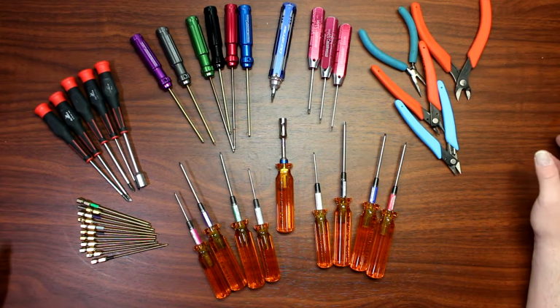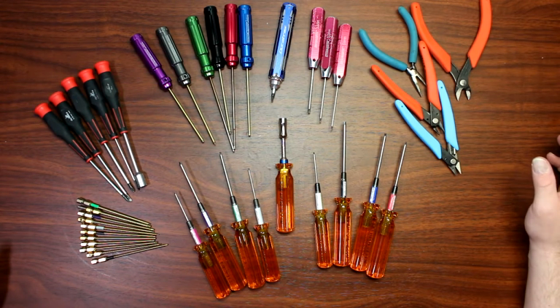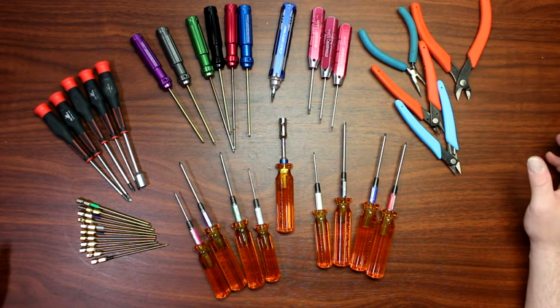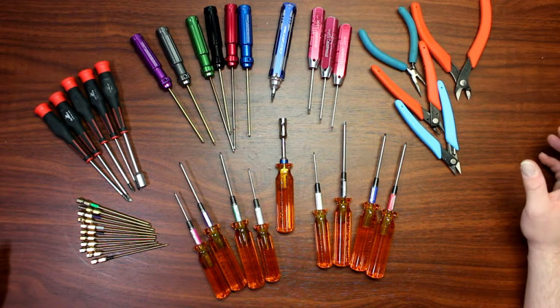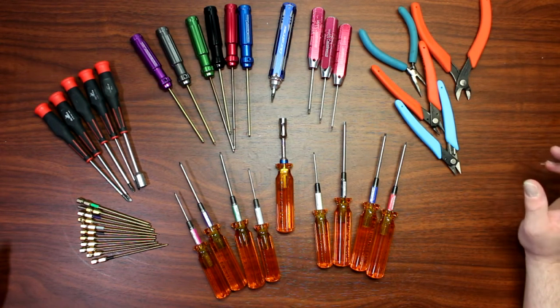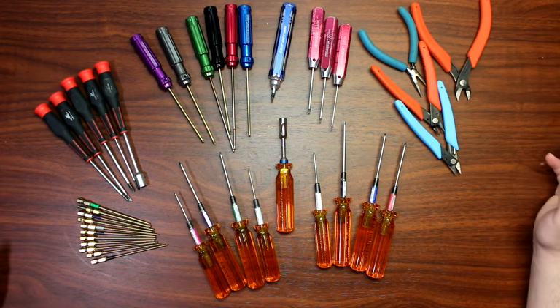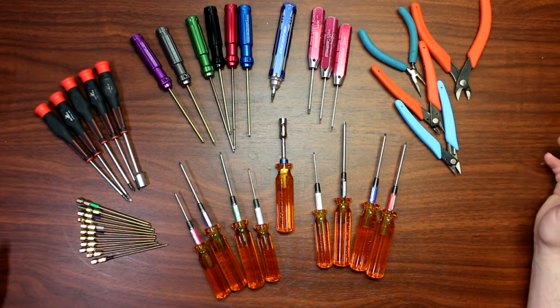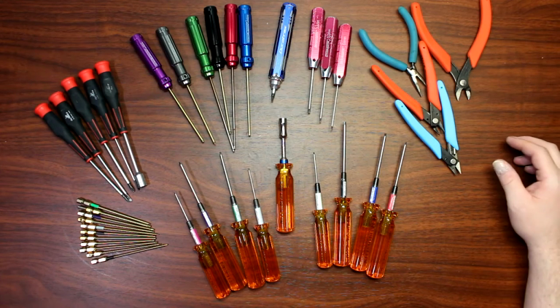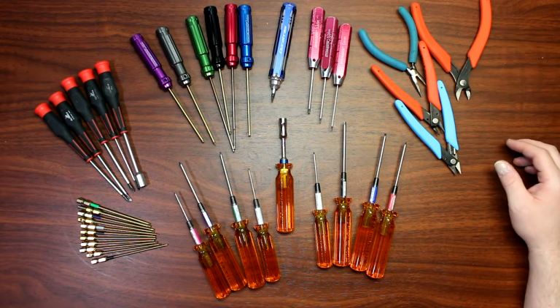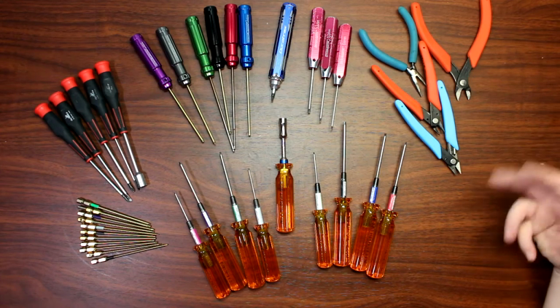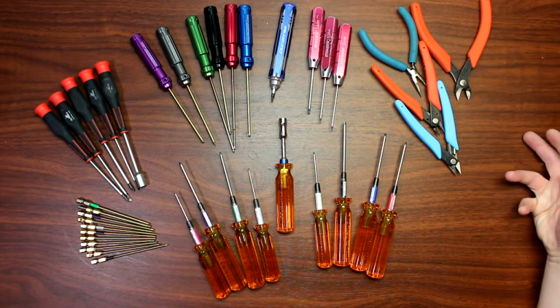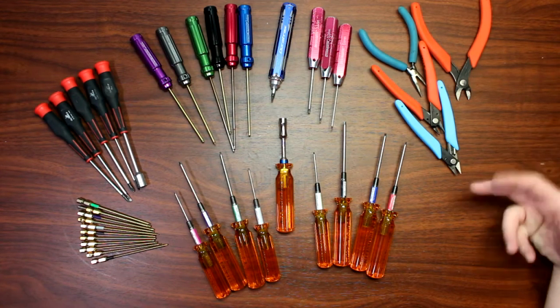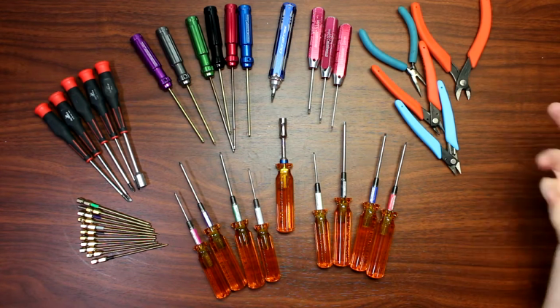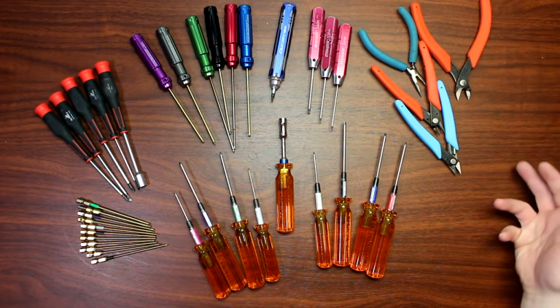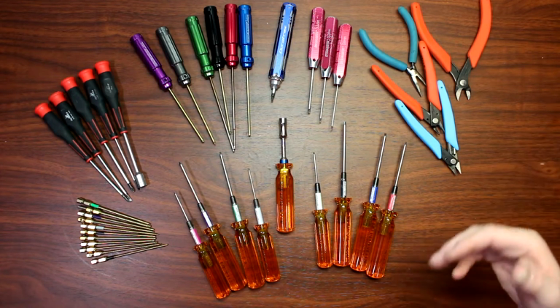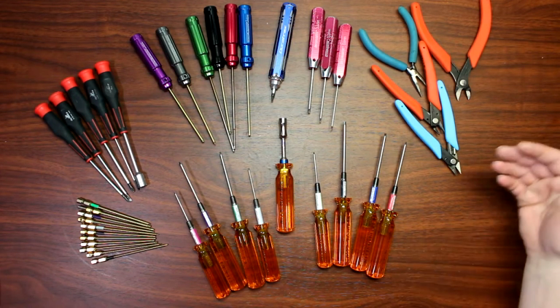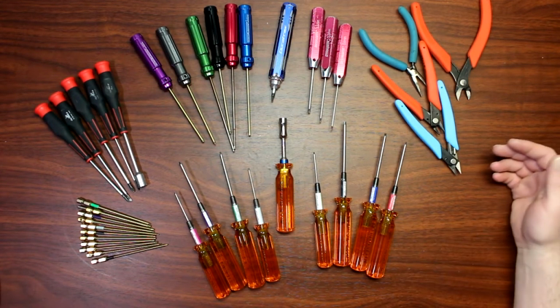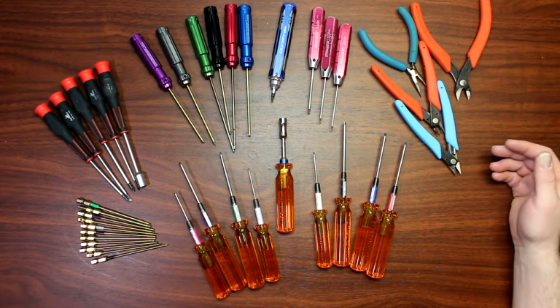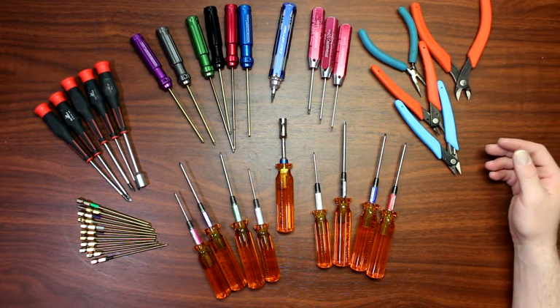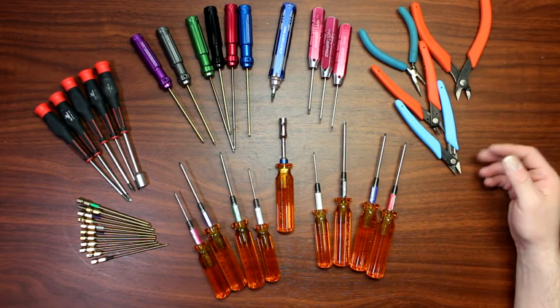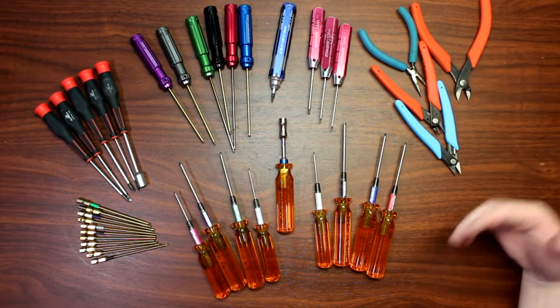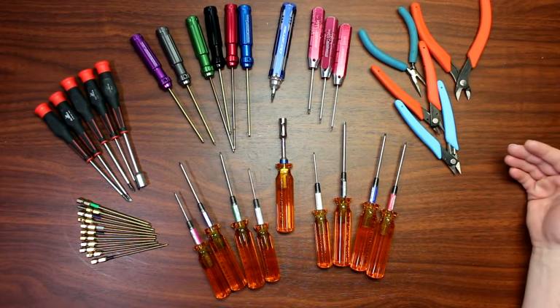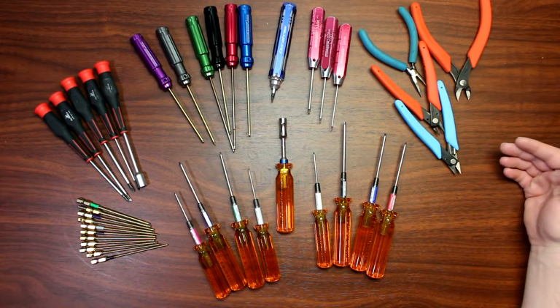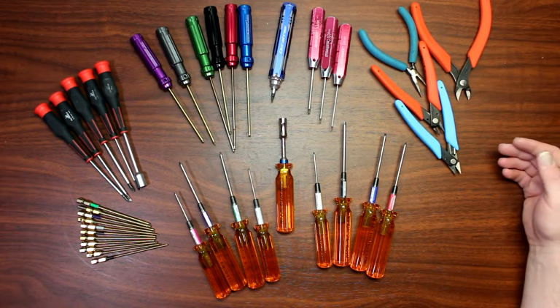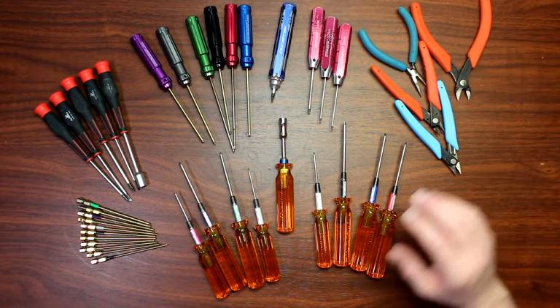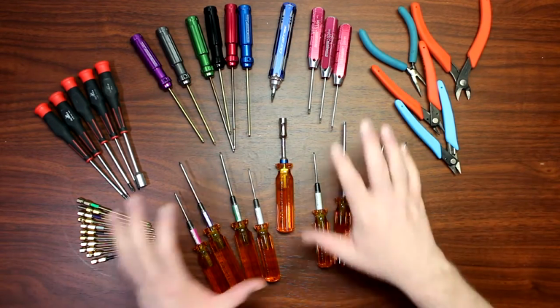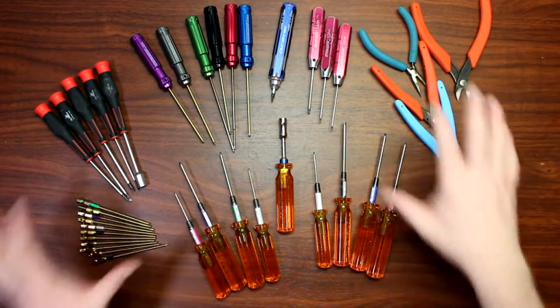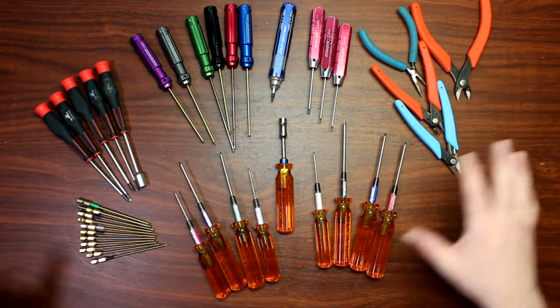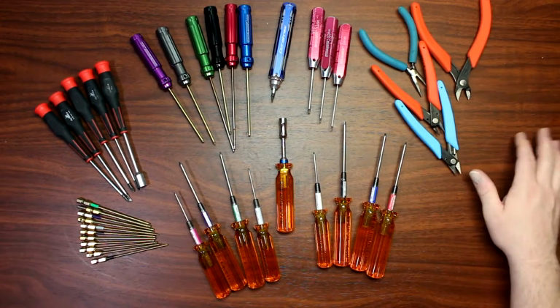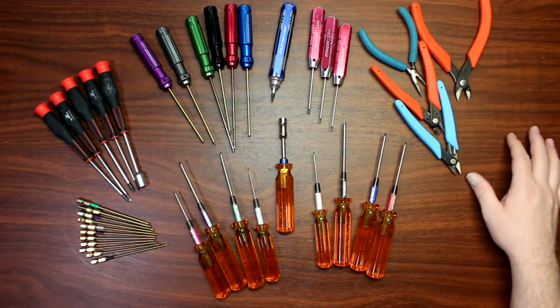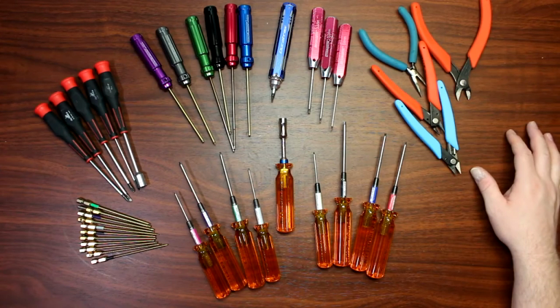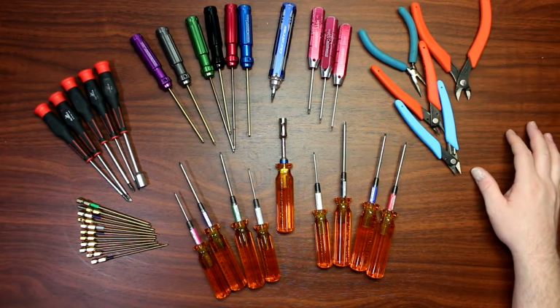Which one is better than the other is debatable. The ones I prefer may not be the ones that you might like. I have an array of tools — you just see part of my tools in front of the camera right now.